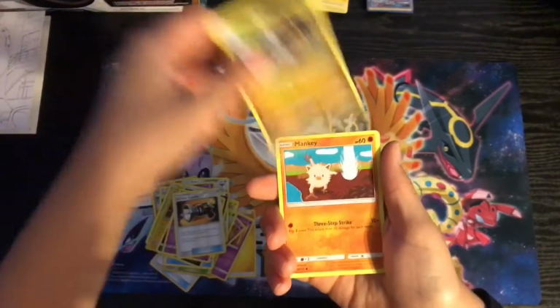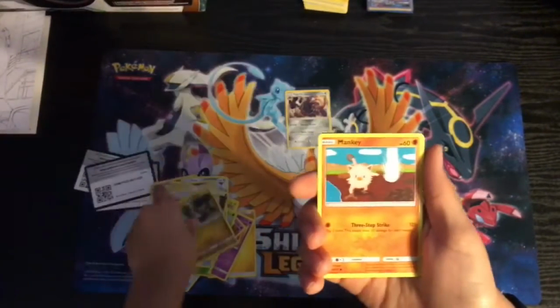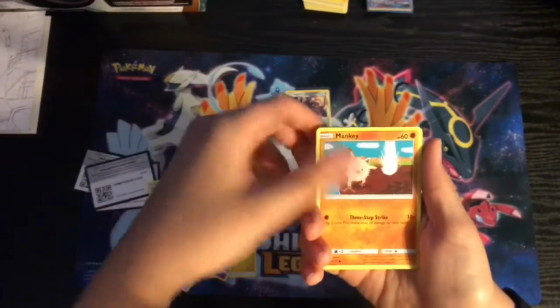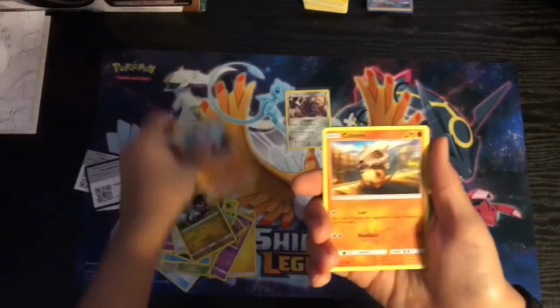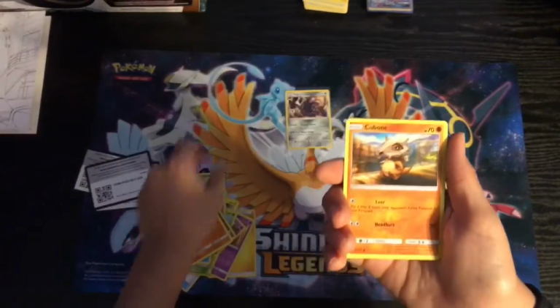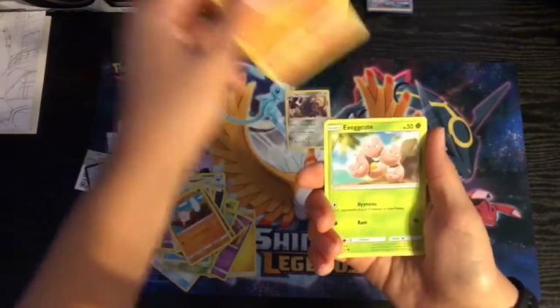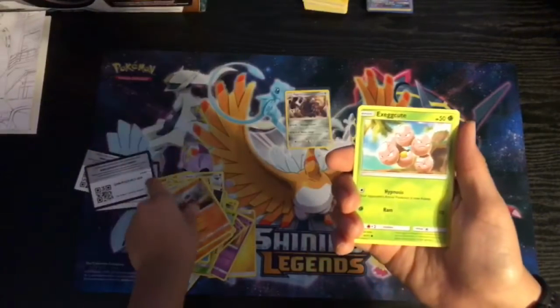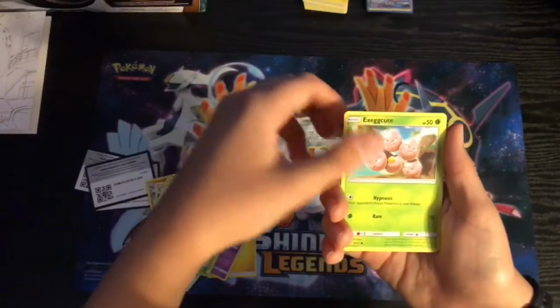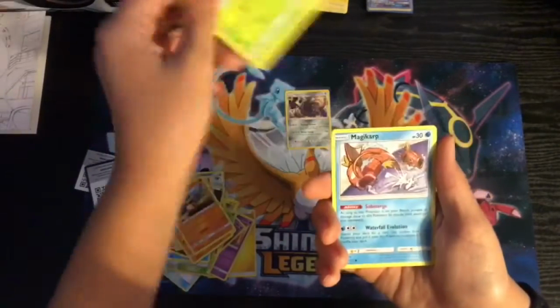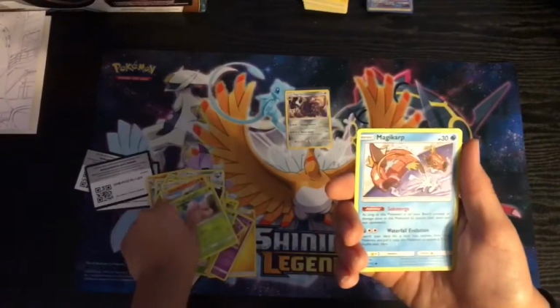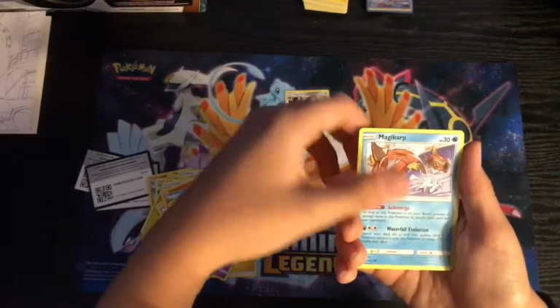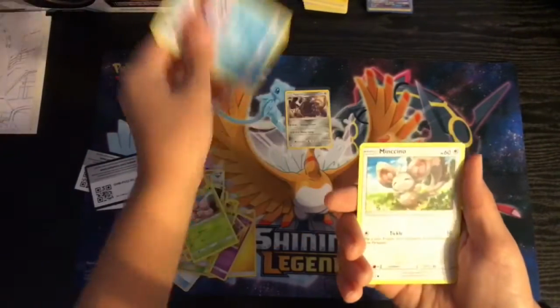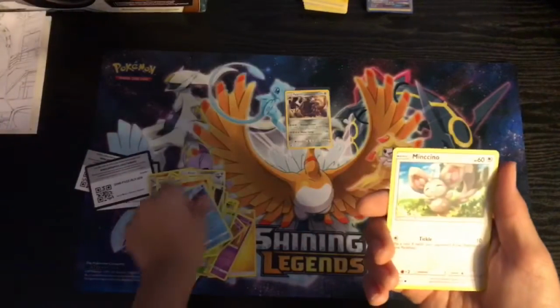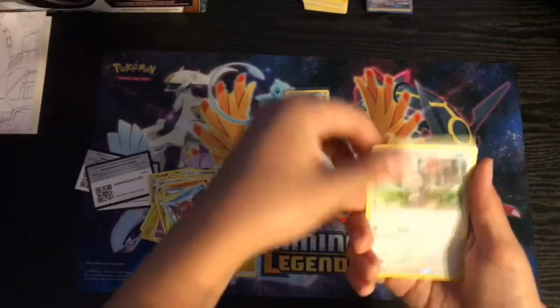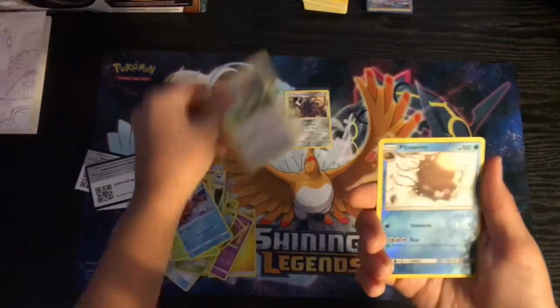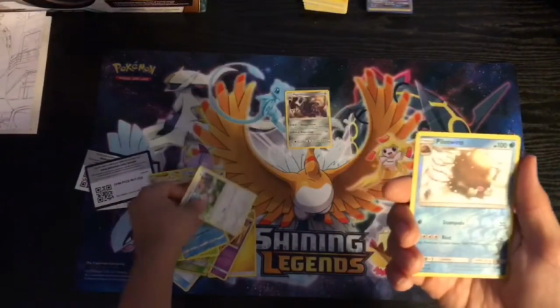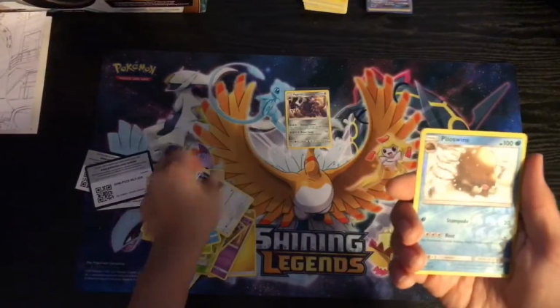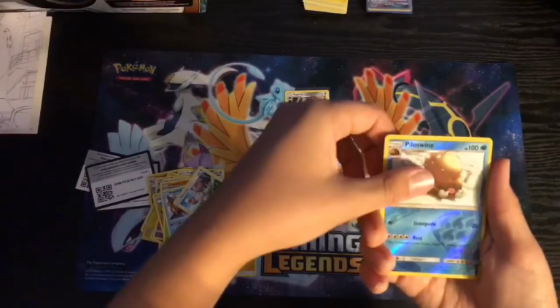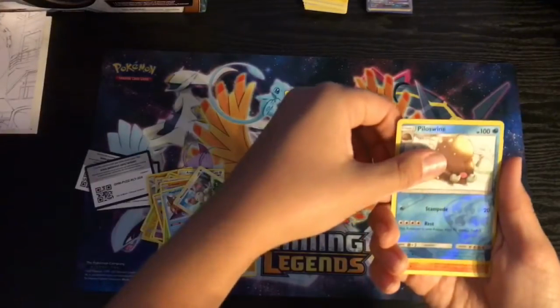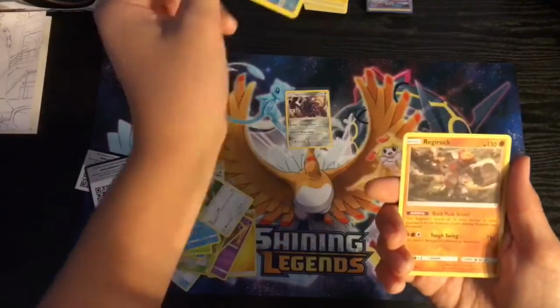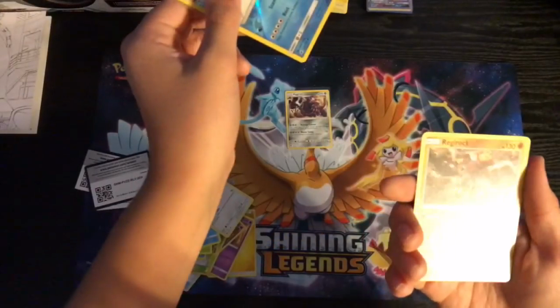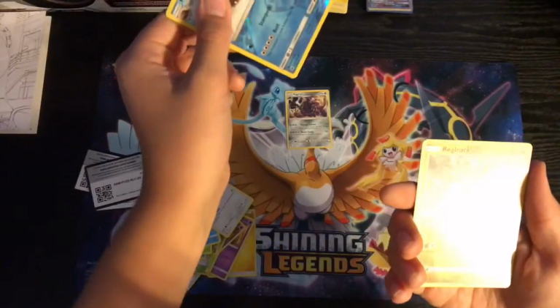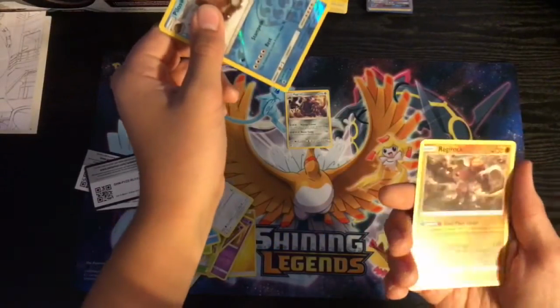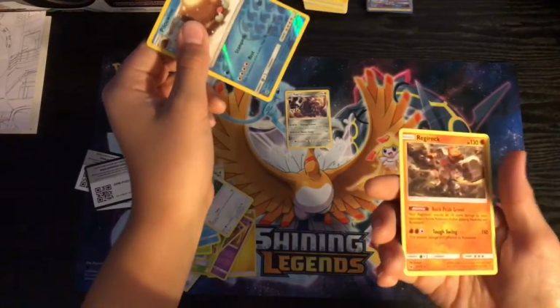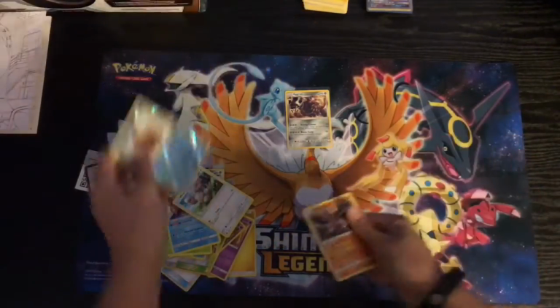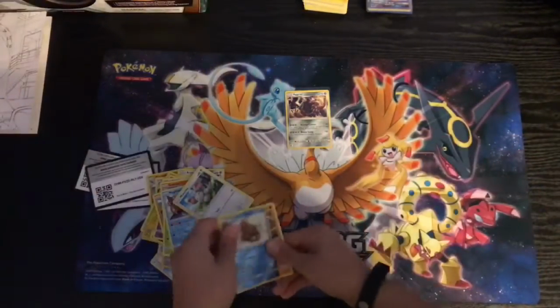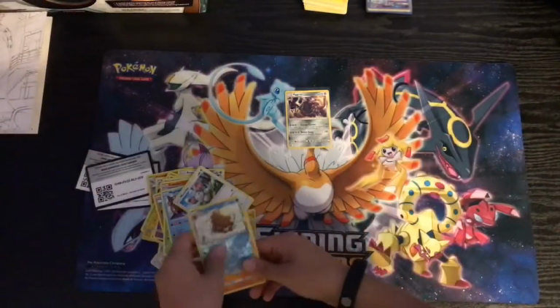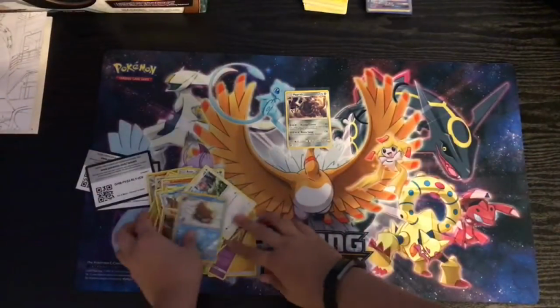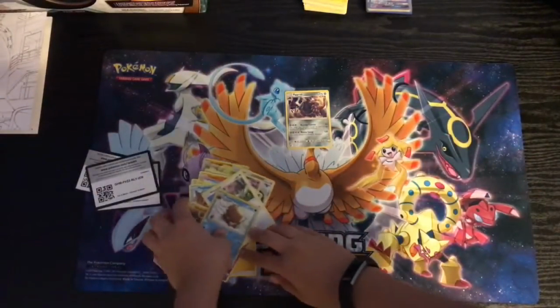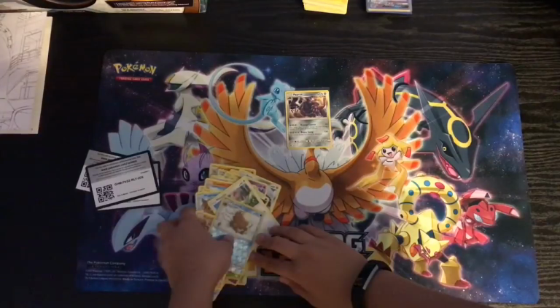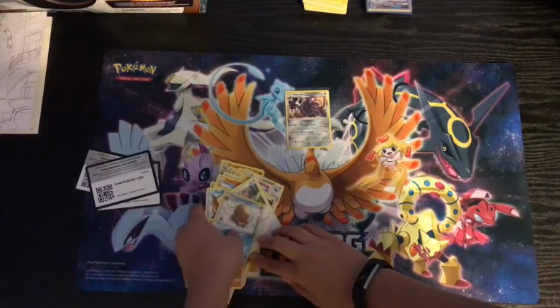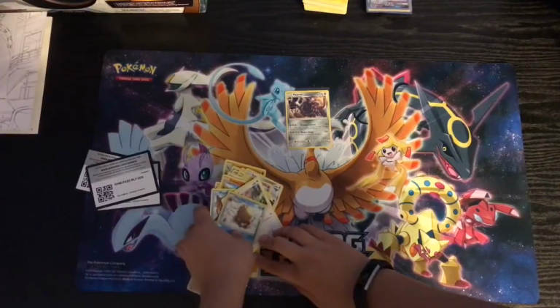Cacnea, Mankey, Cubone, Exeggcute, Magikarp, Minccino — and the rare we got is a Regirock. So we got a holo, which is not bad.